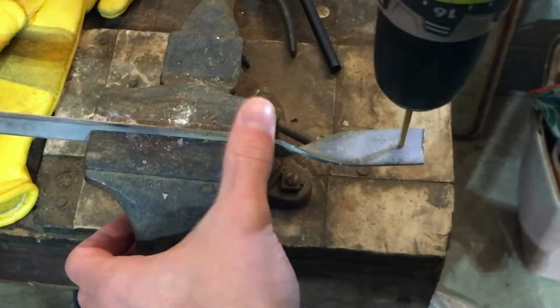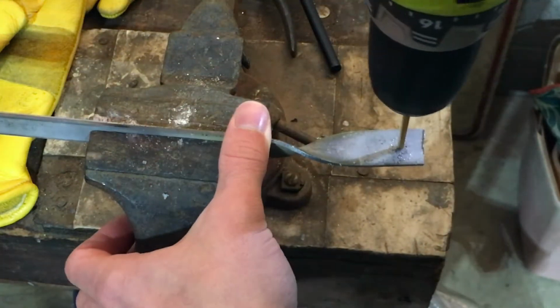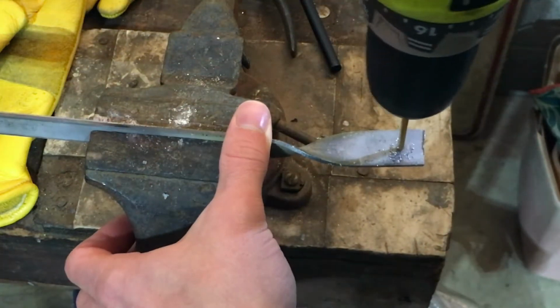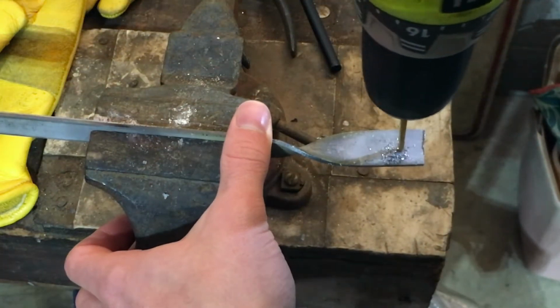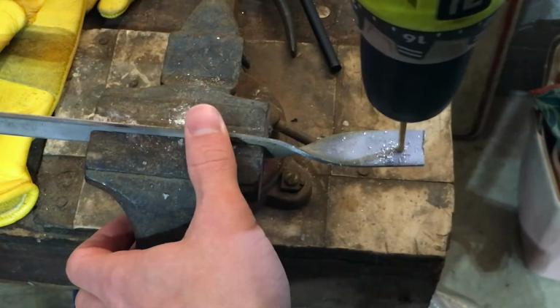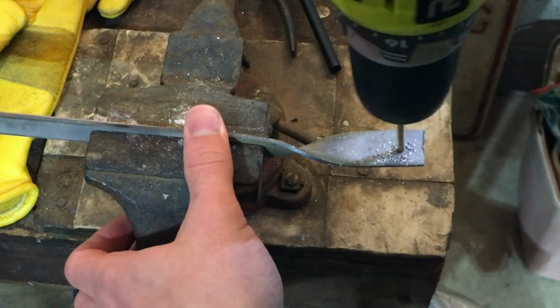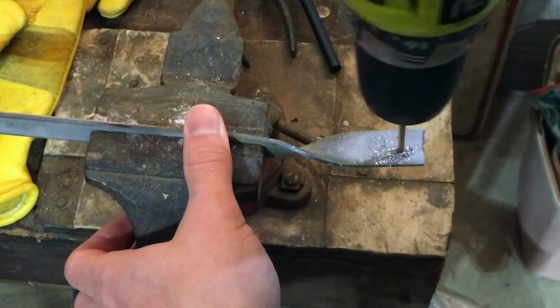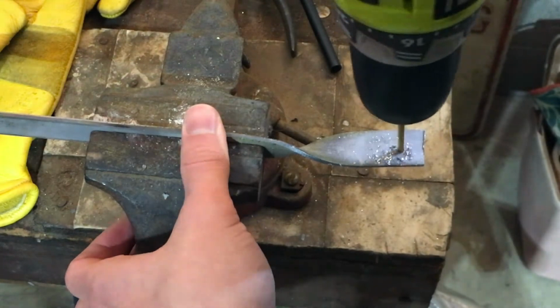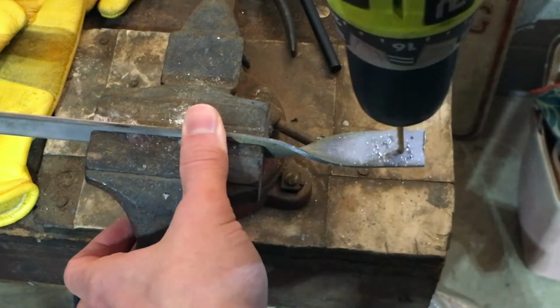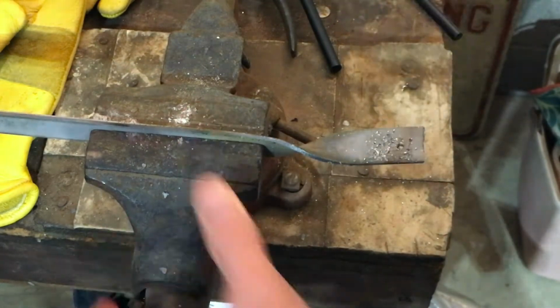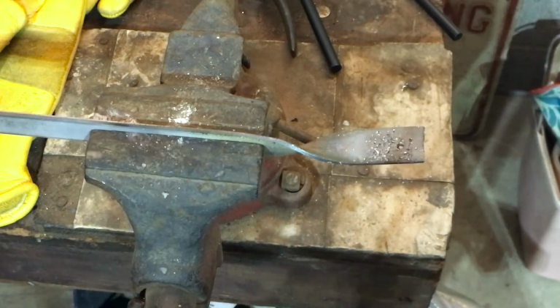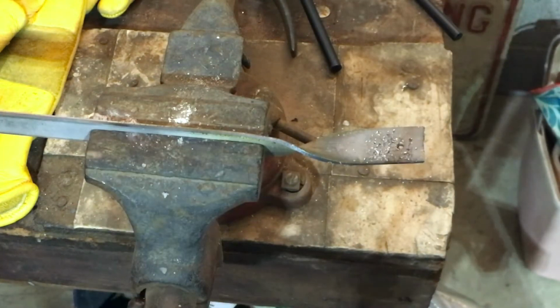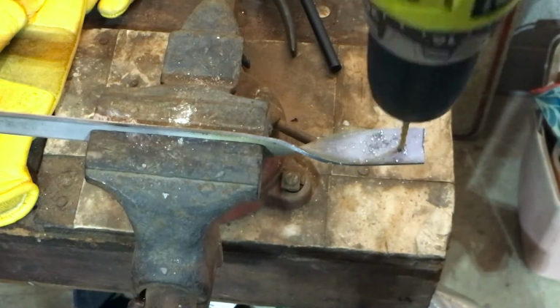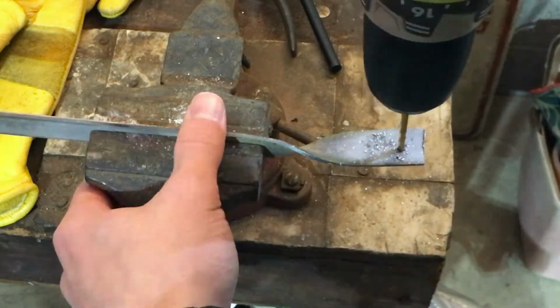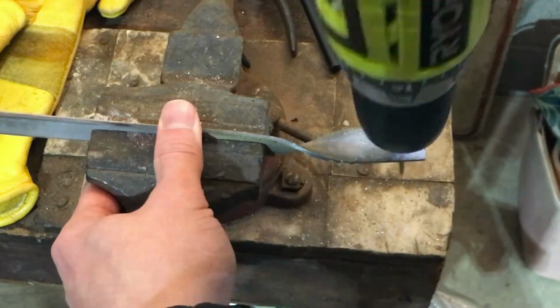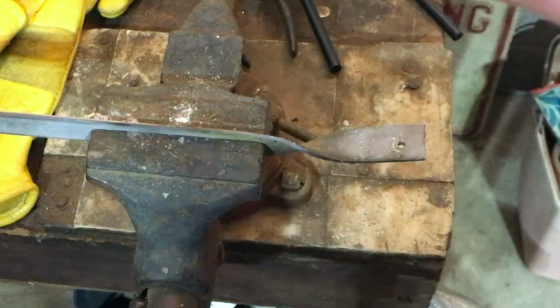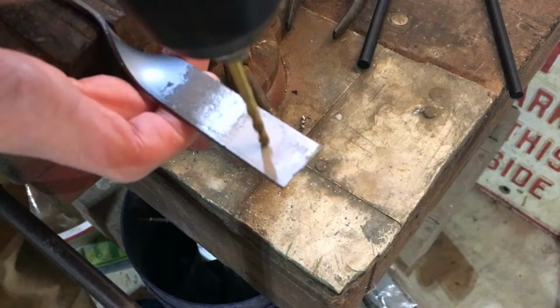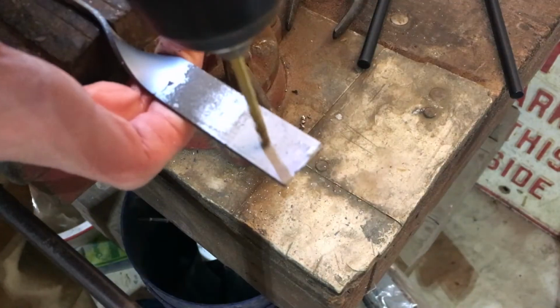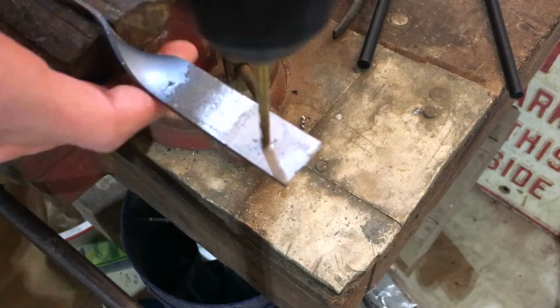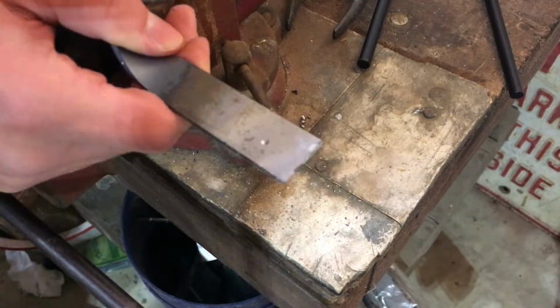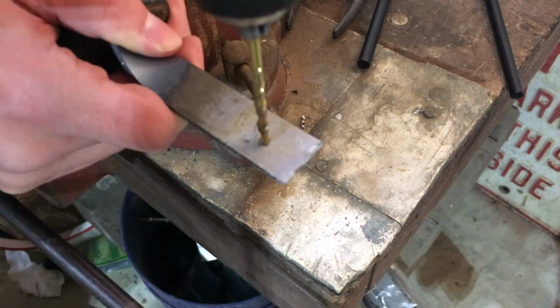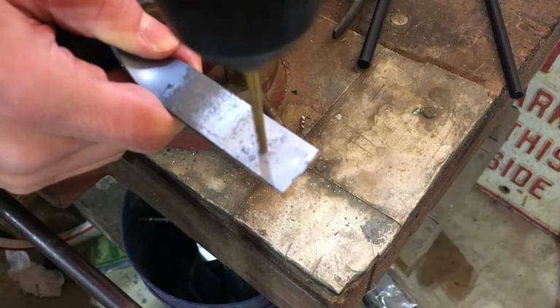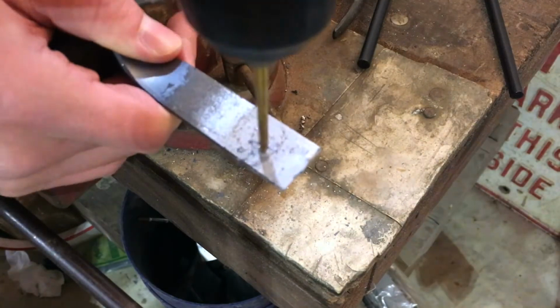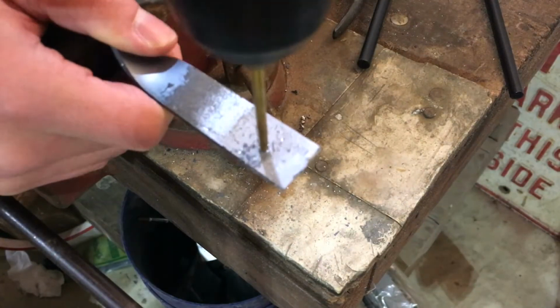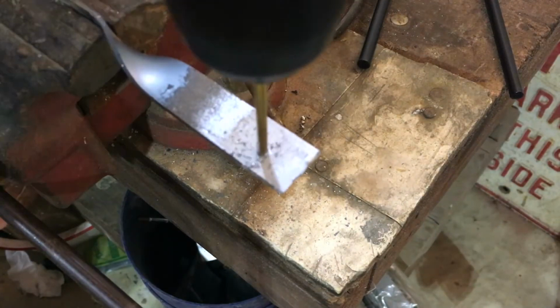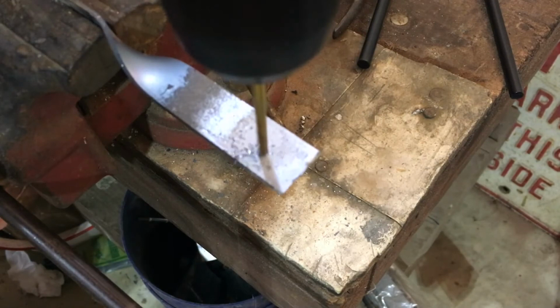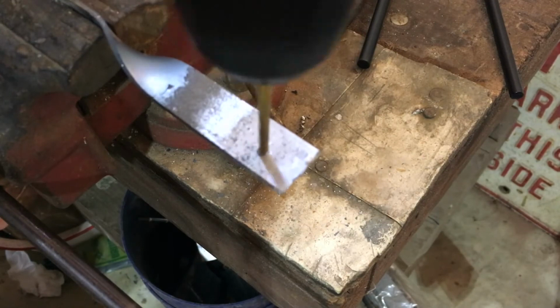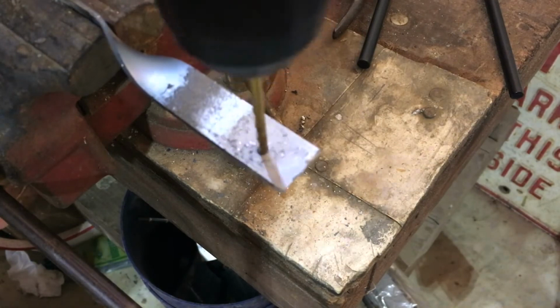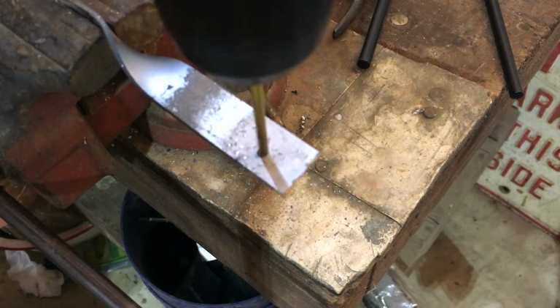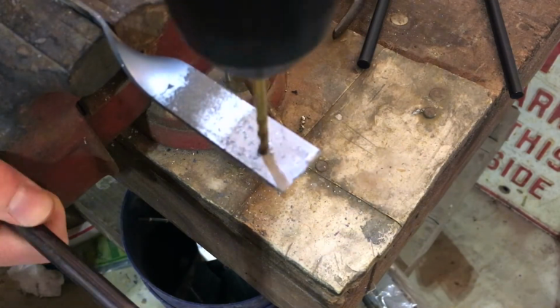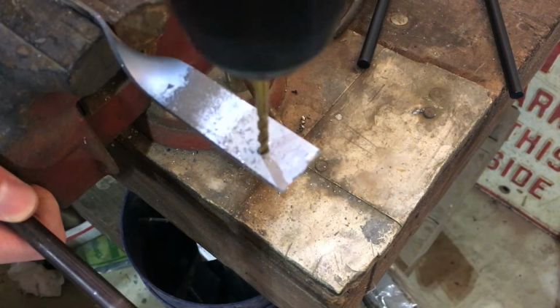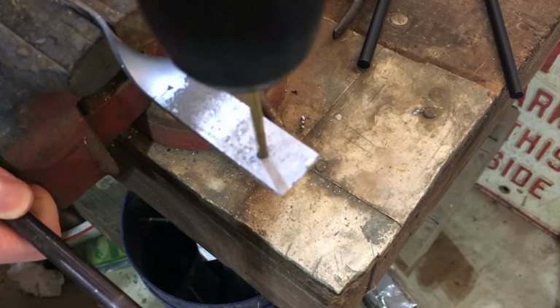Now what you're going to want to do is drill a small hole into the tong side of your steel rod, about the diameter of the bolts you will be using.